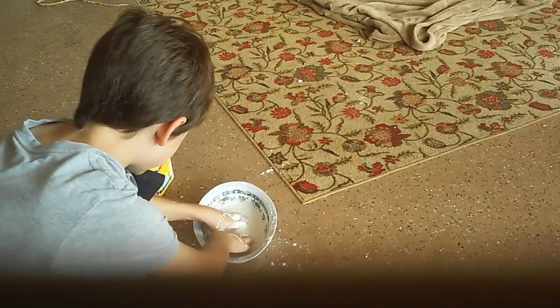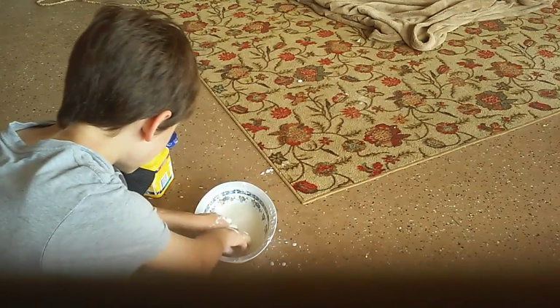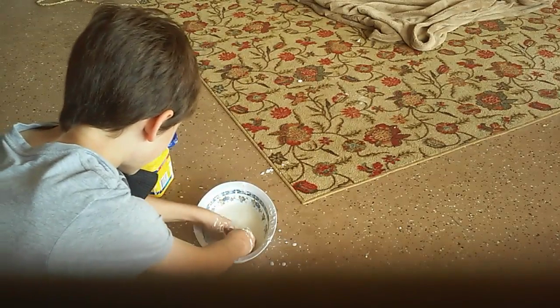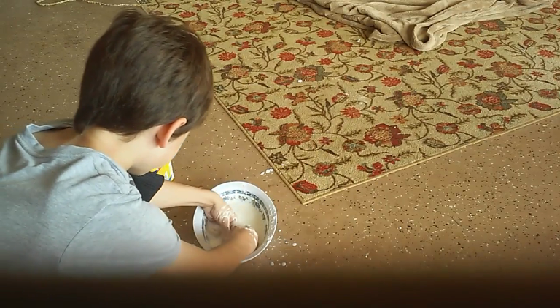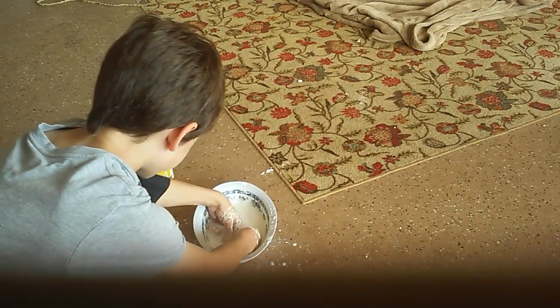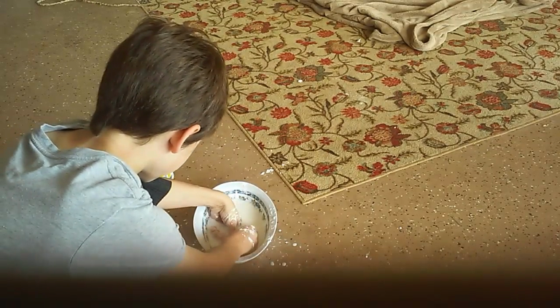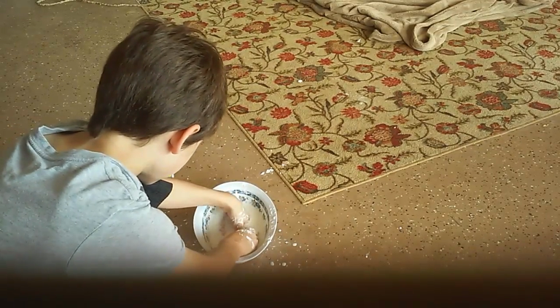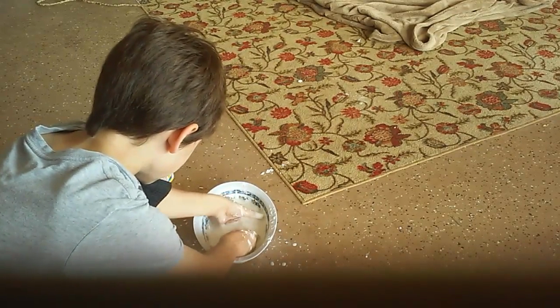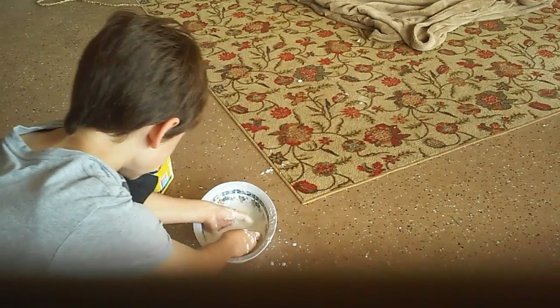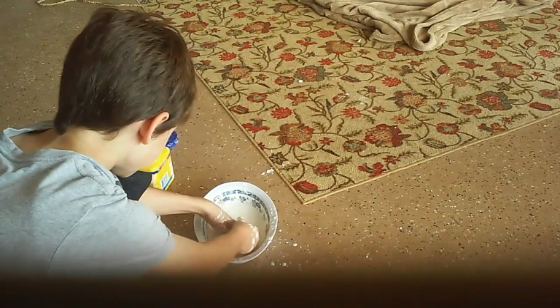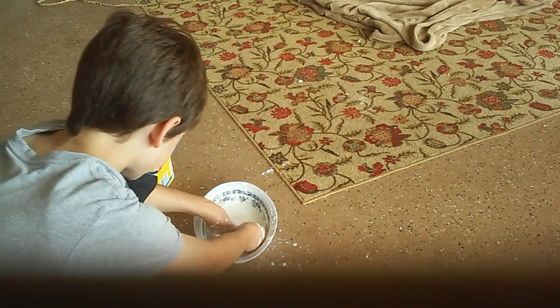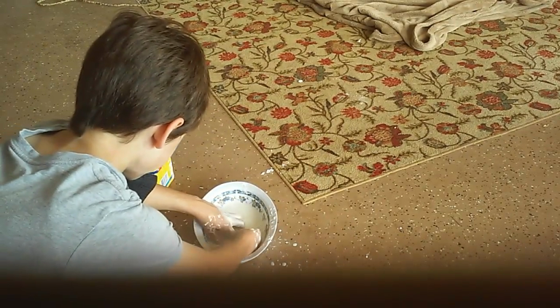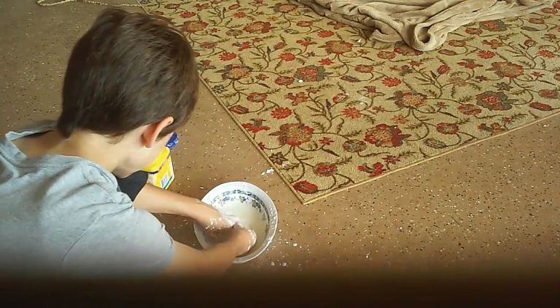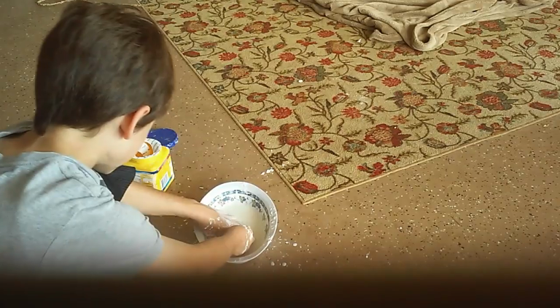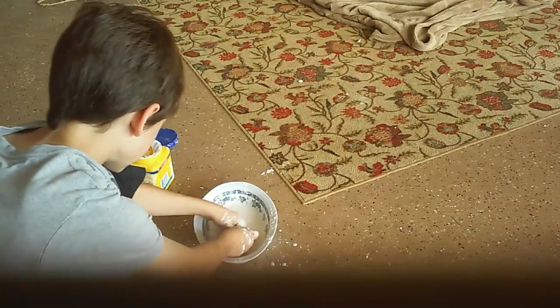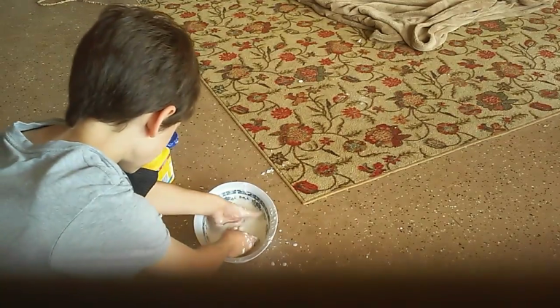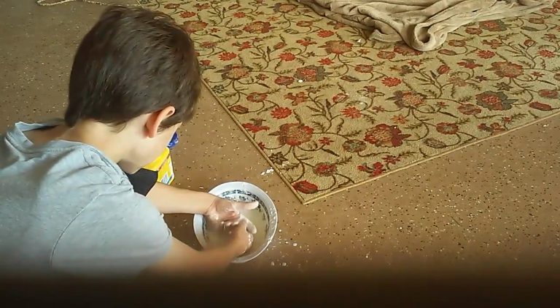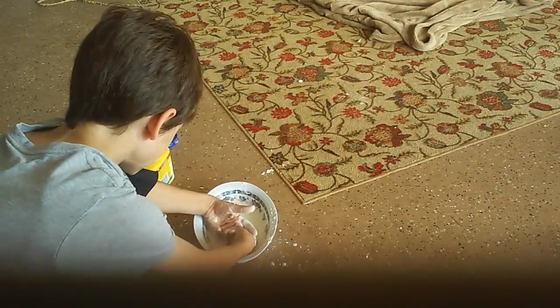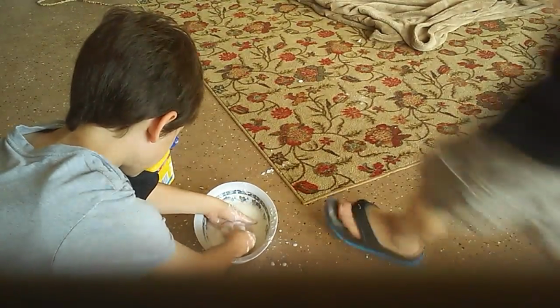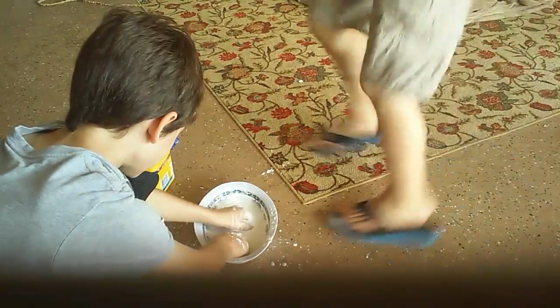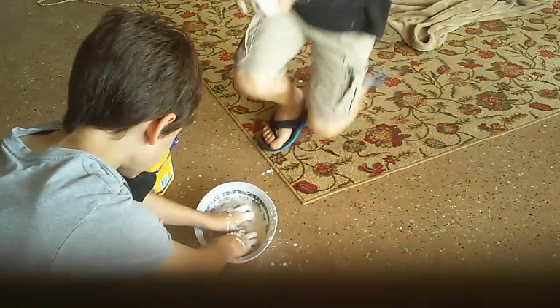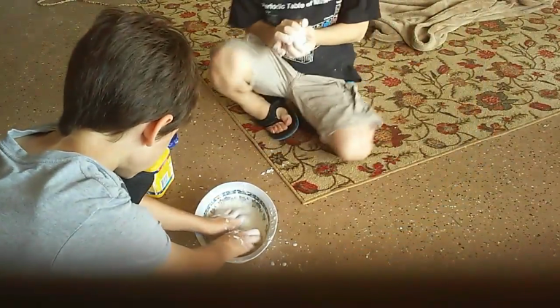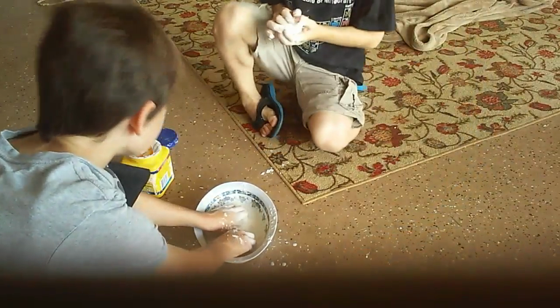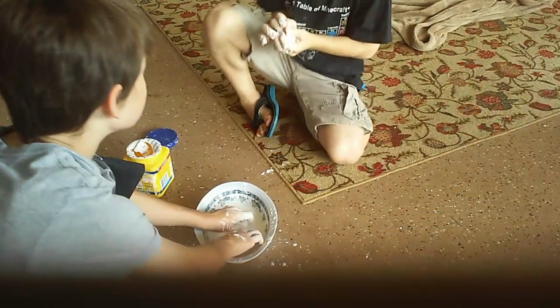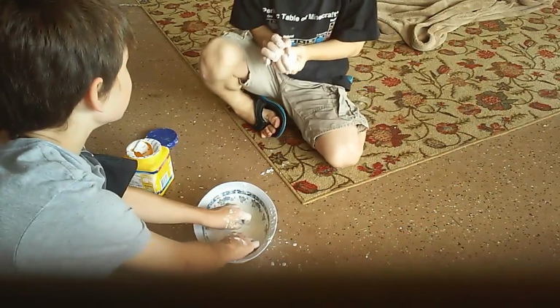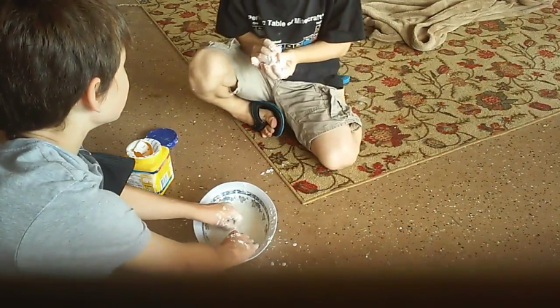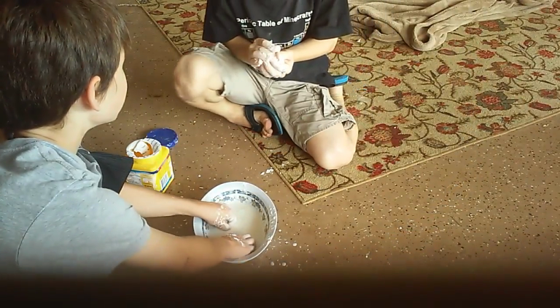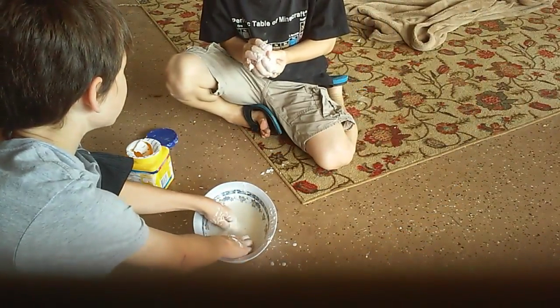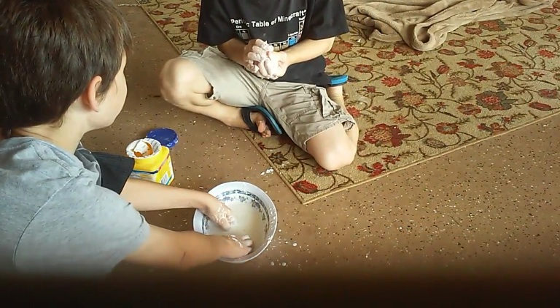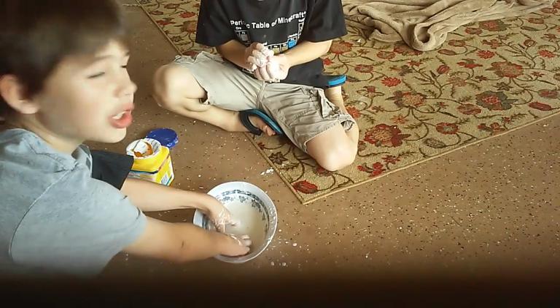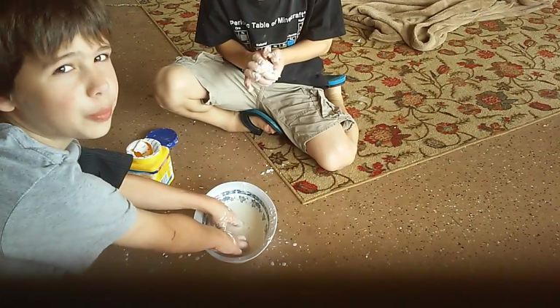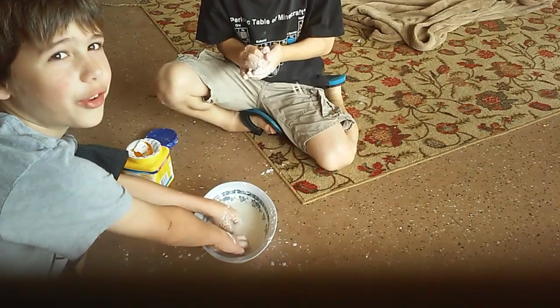So liquidy. One, two, three. Guys are you almost done with the video? I'm sorry if you hear a little guy. It's our little brother.